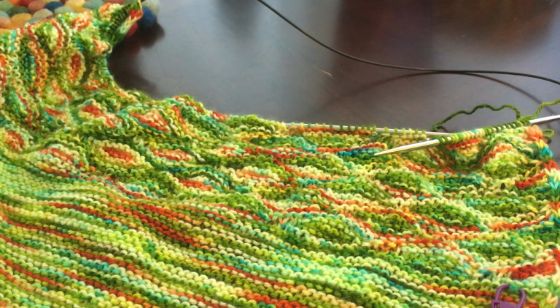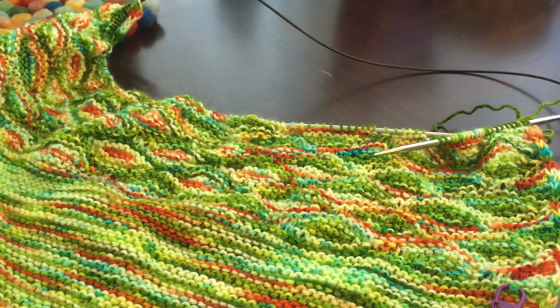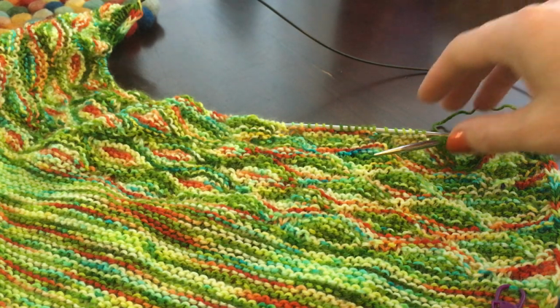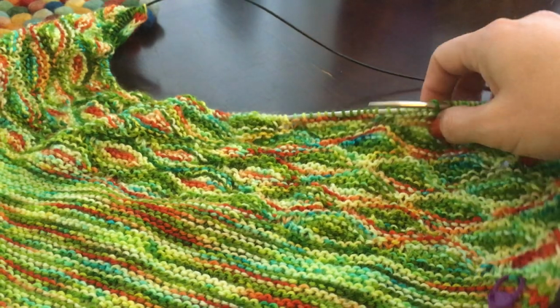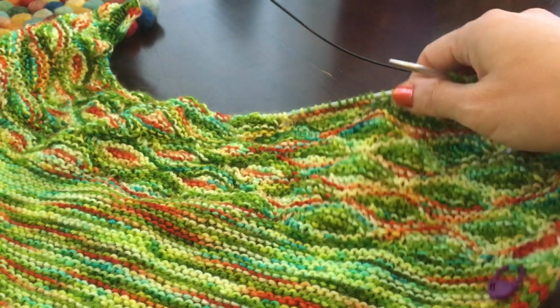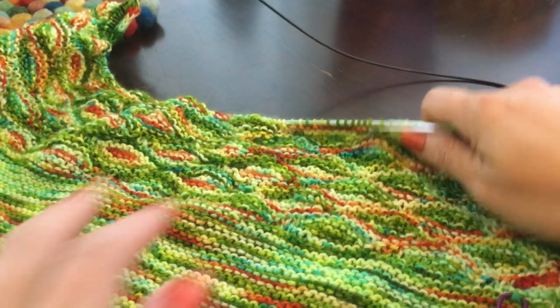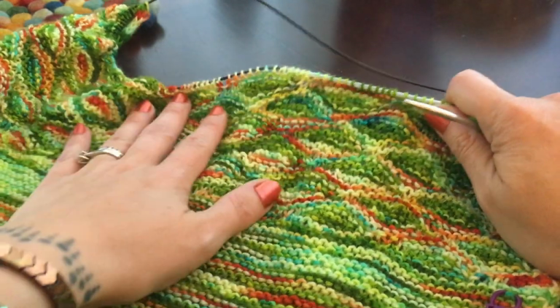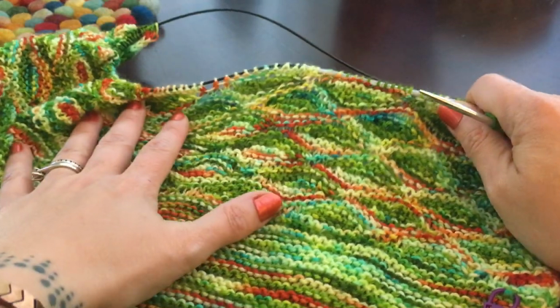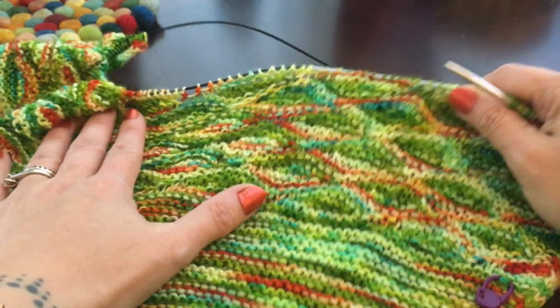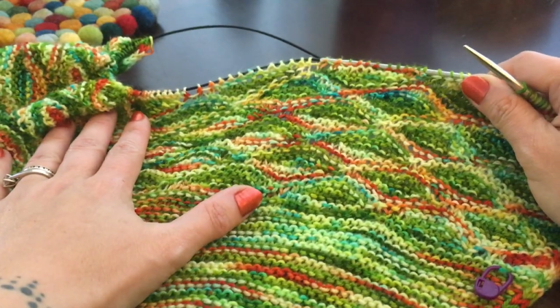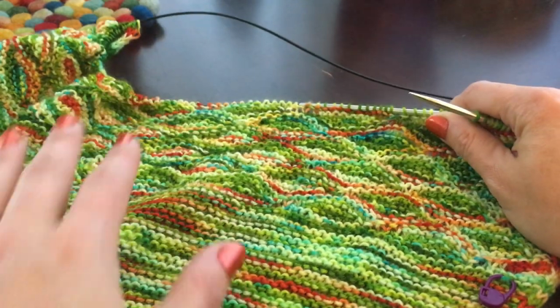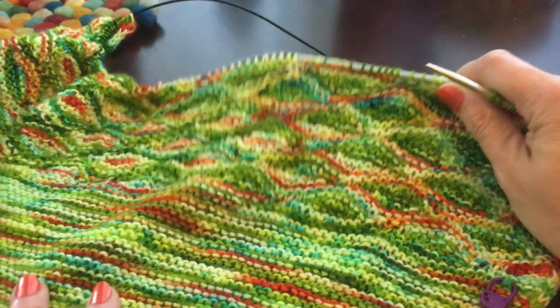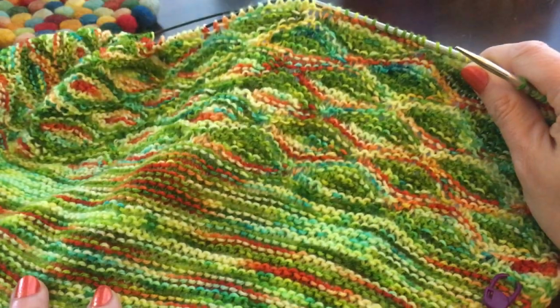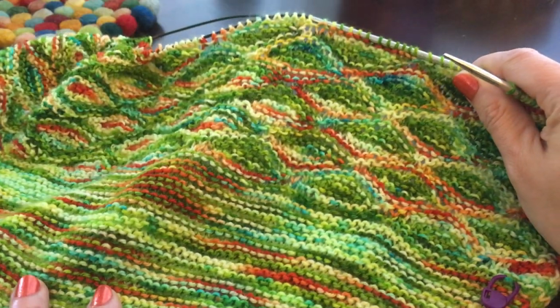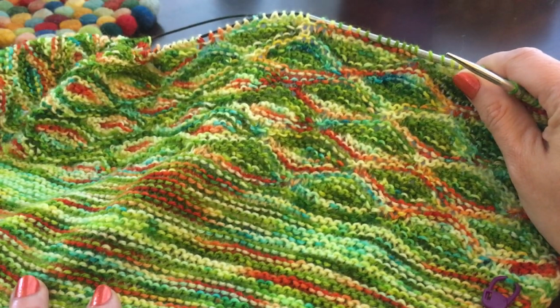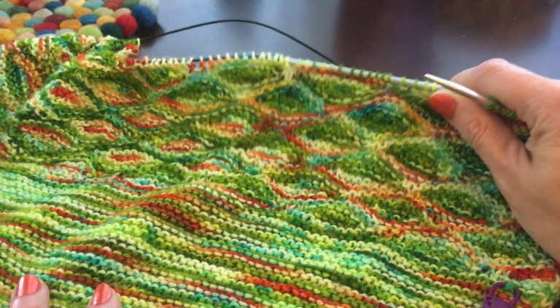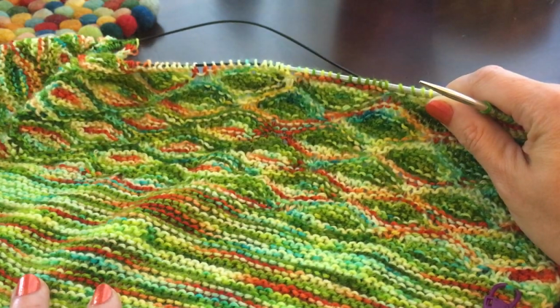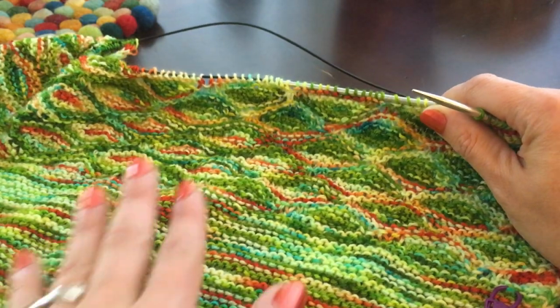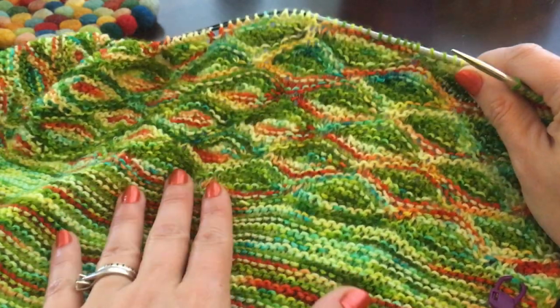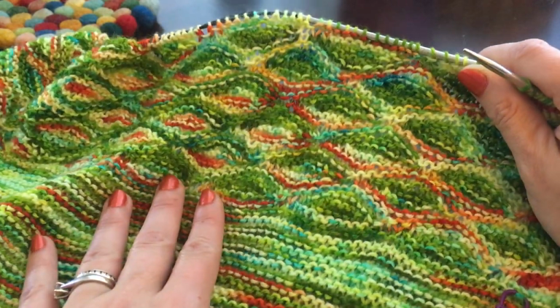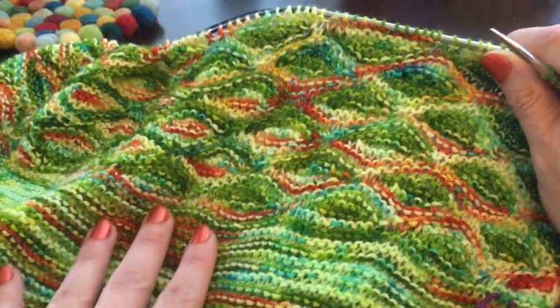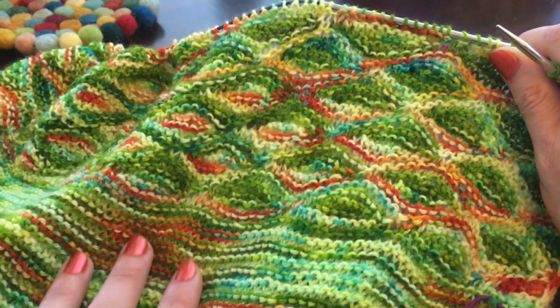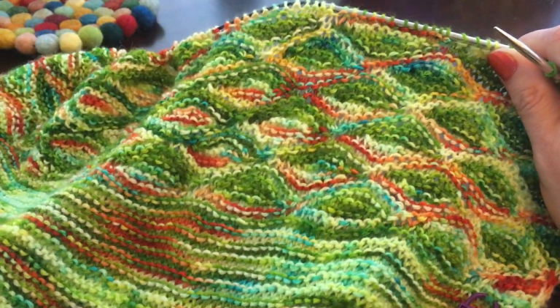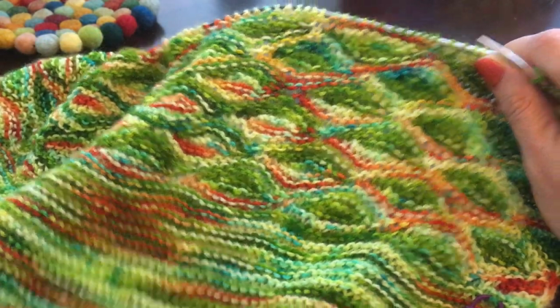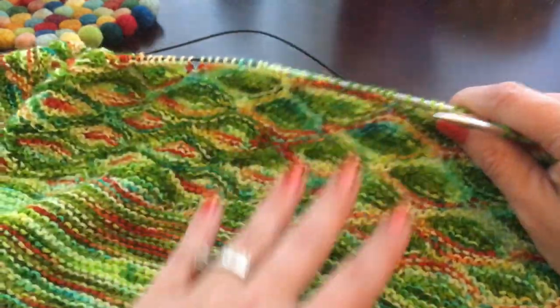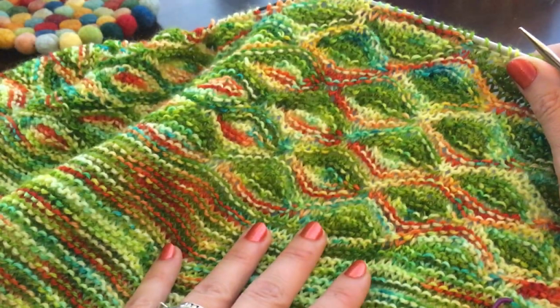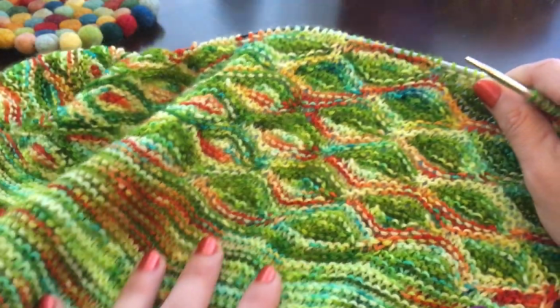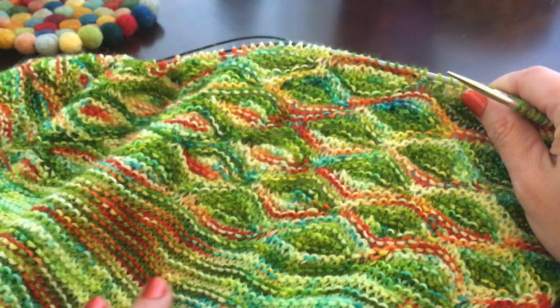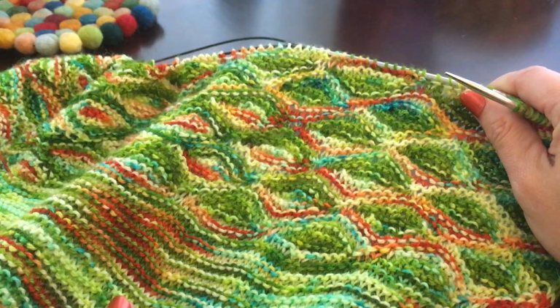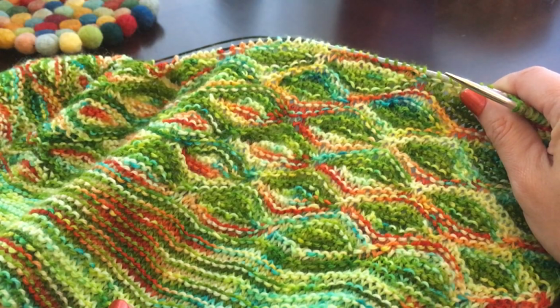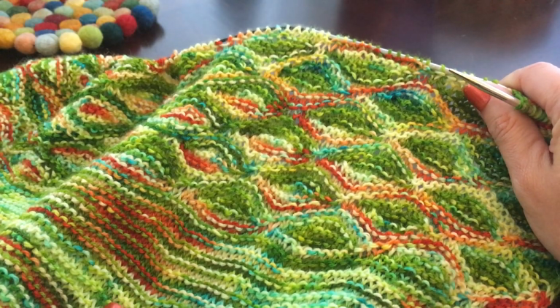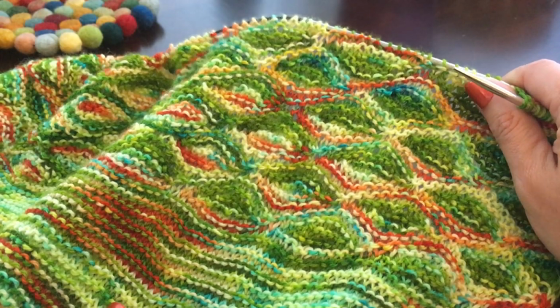Hi everyone, this is Kelly from Boho Knits and today I want to show you how to work these short row bubbles from the bandana cowl. It doesn't have an official name yet but it will soon.